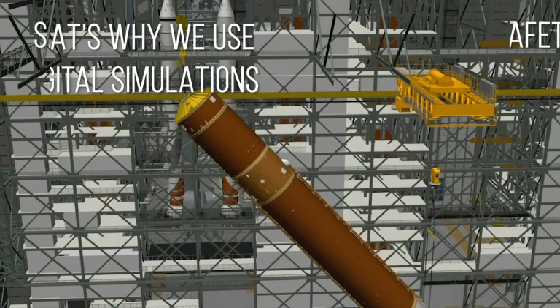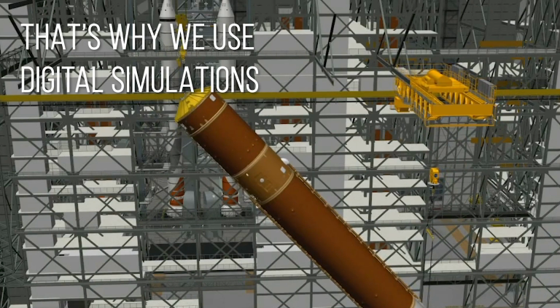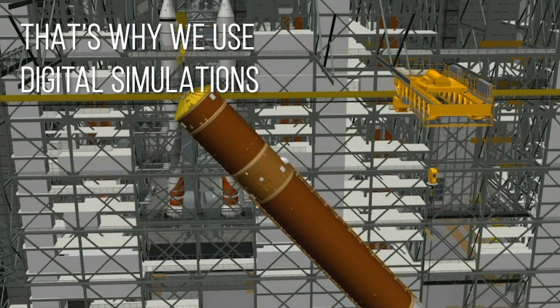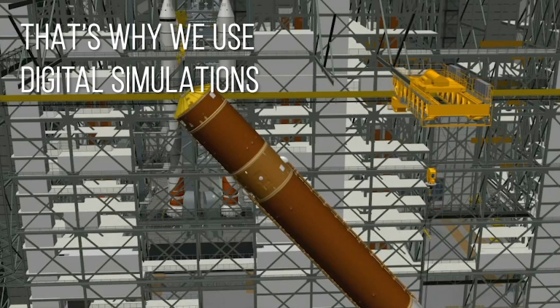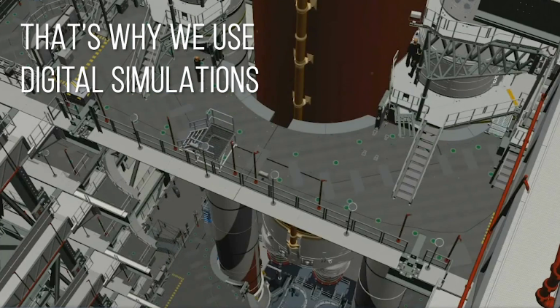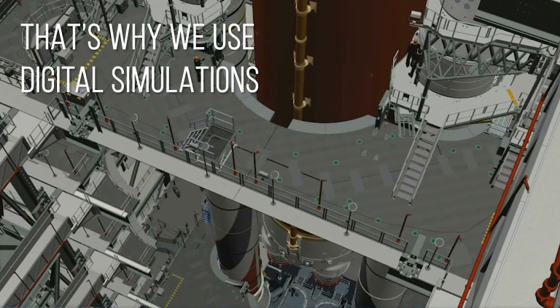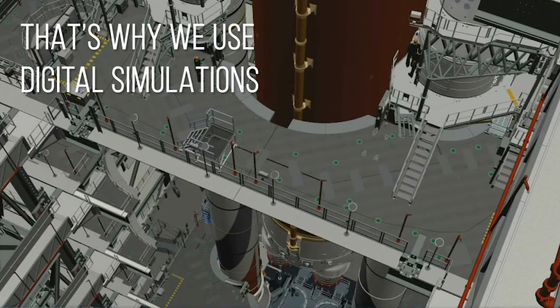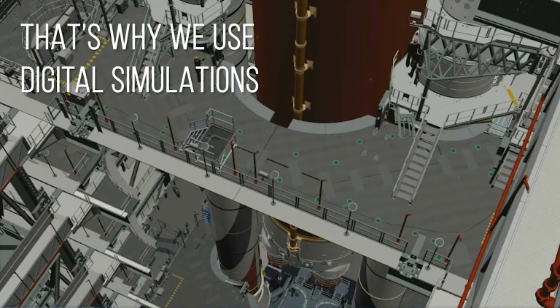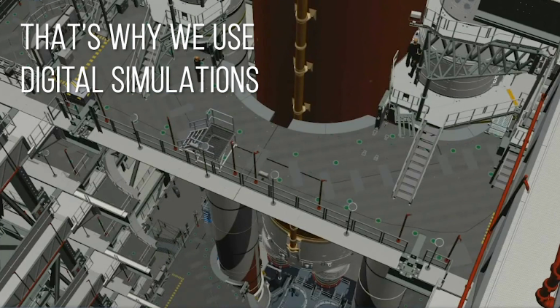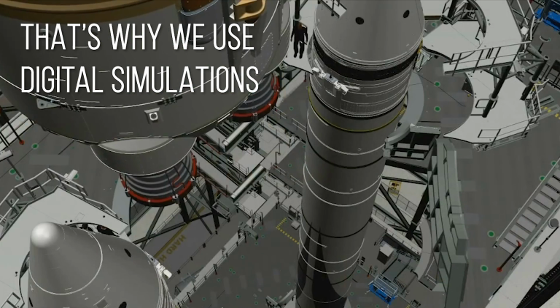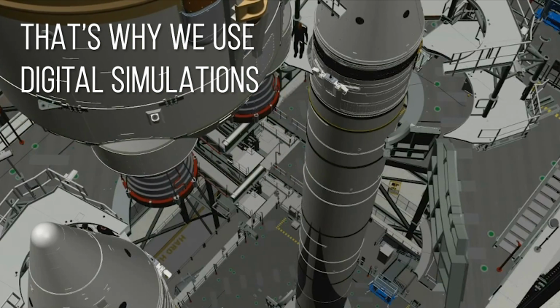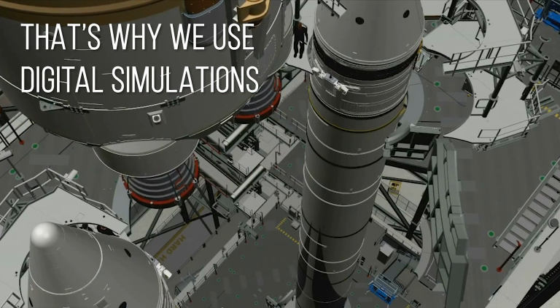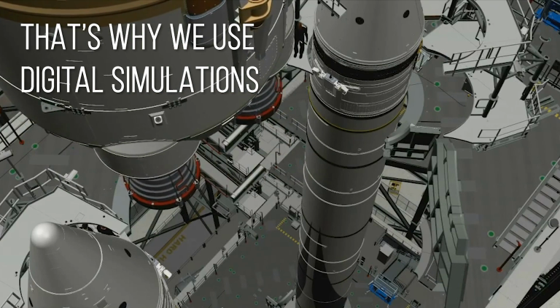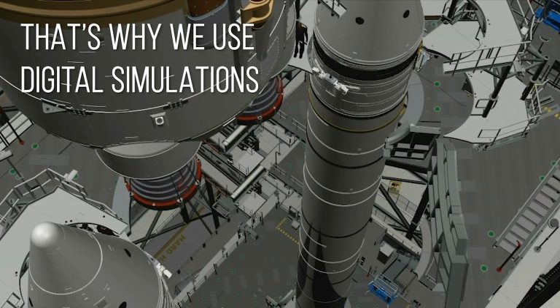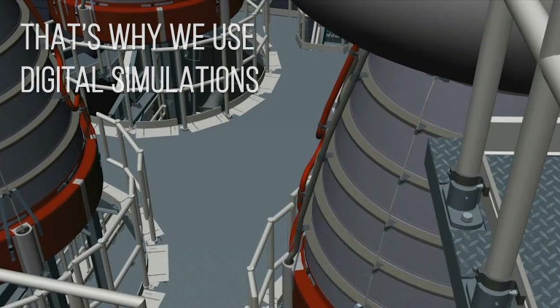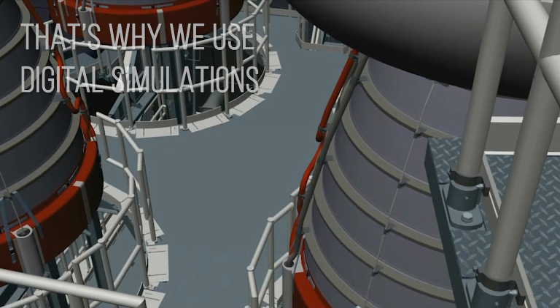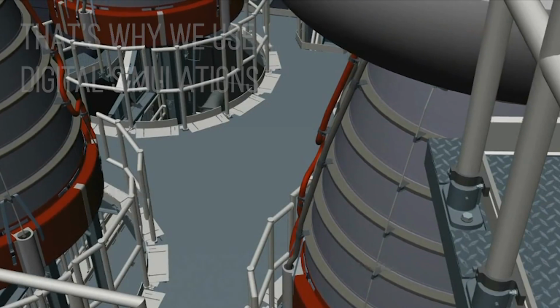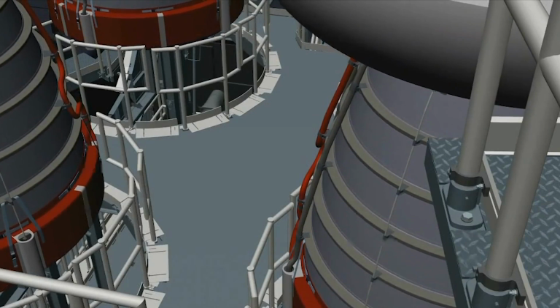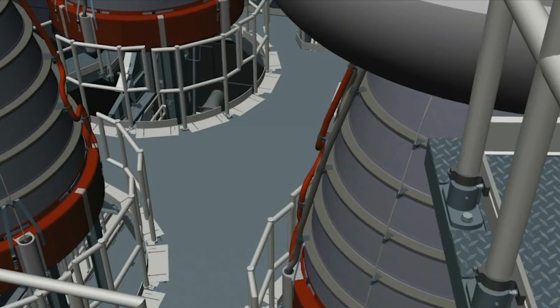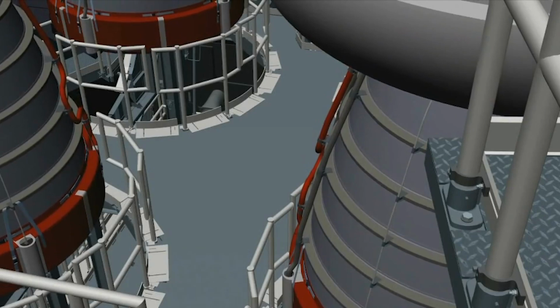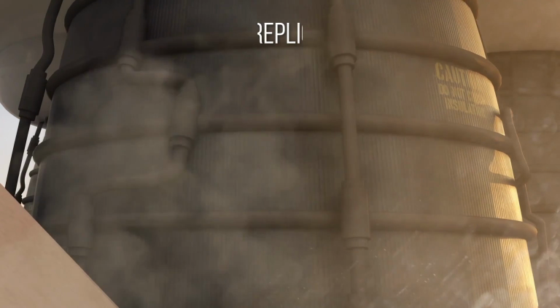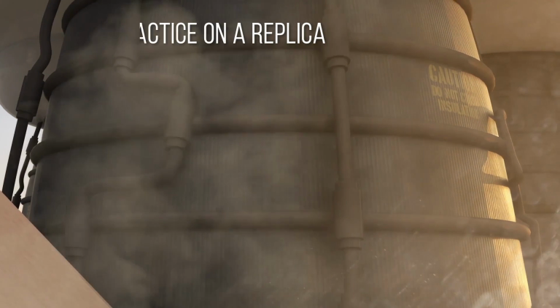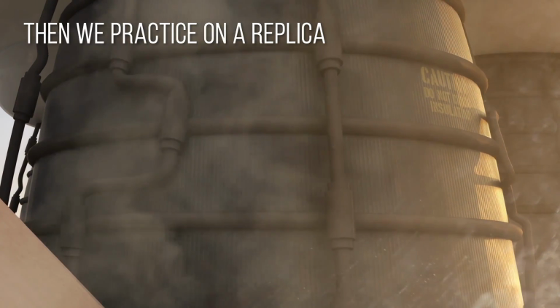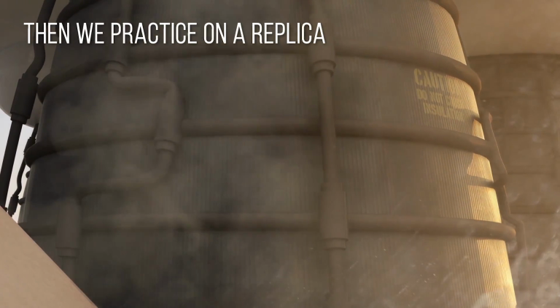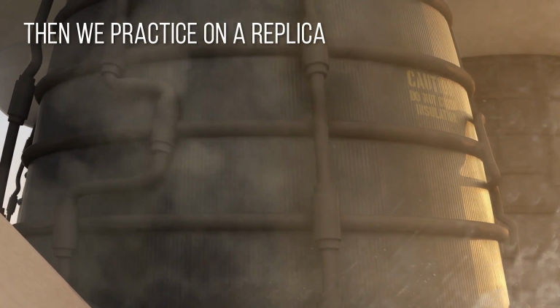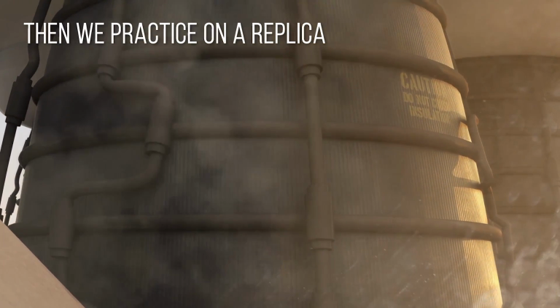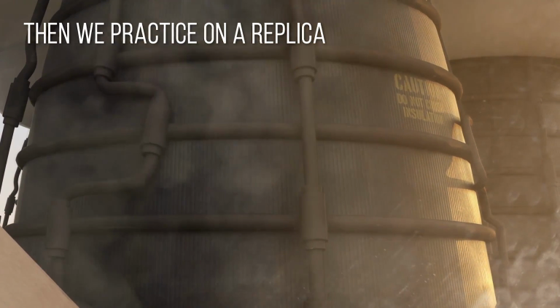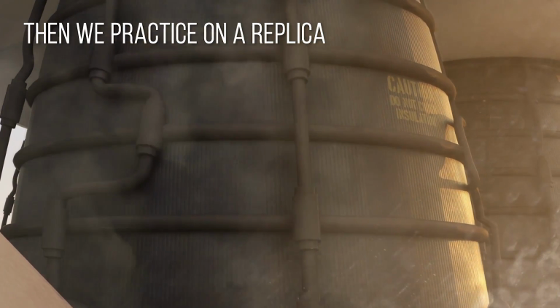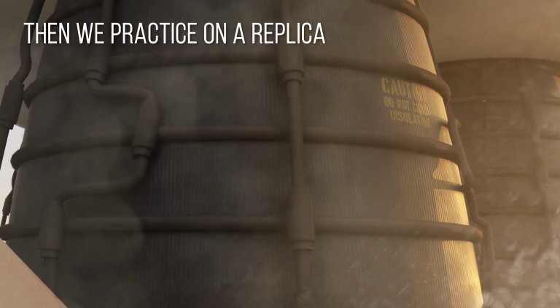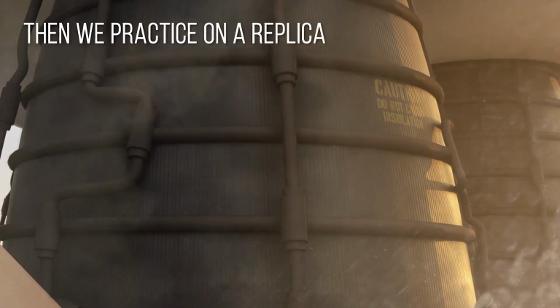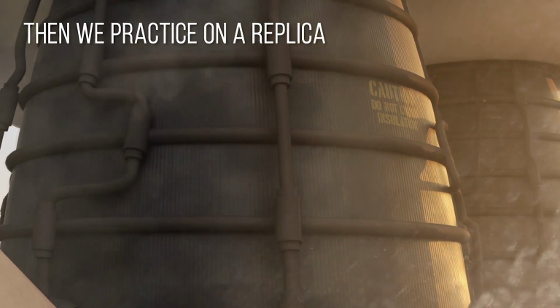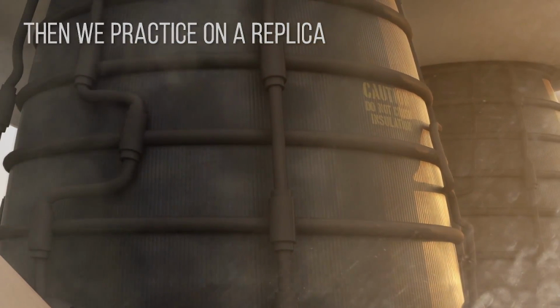That's why we use digital simulations to practice lifting the fuel tank and assembling the solid rocket booster. Then we will use a replica of the tank to practice the lift before the real deal.